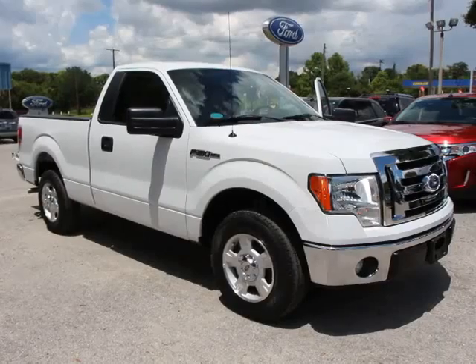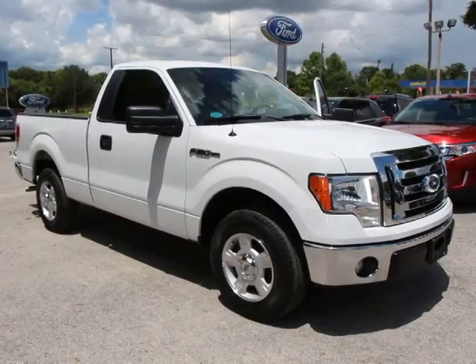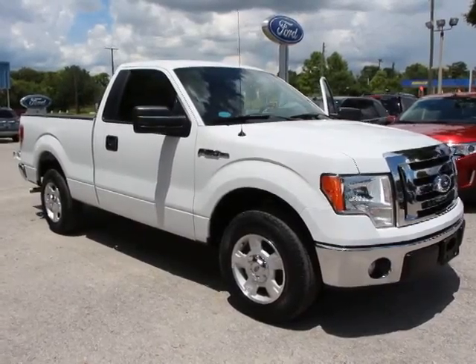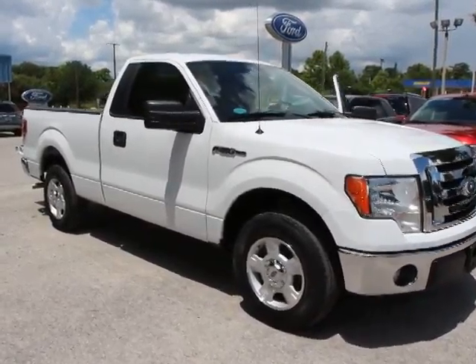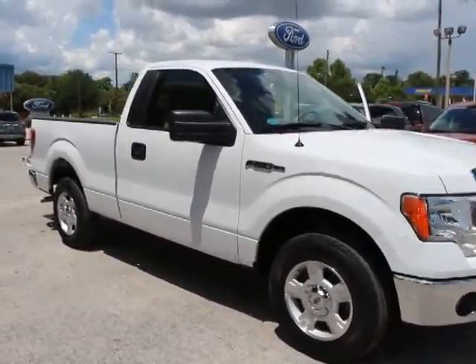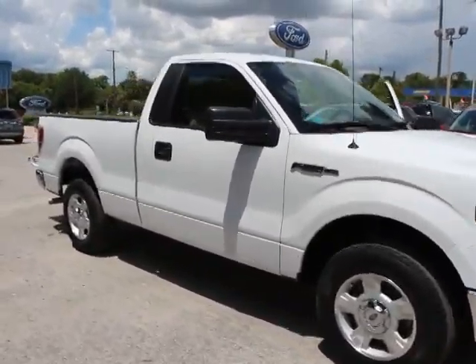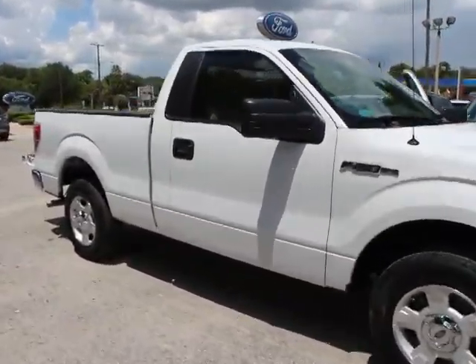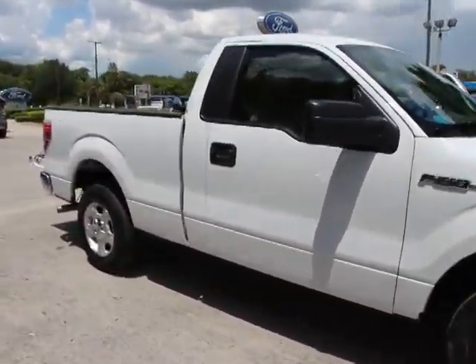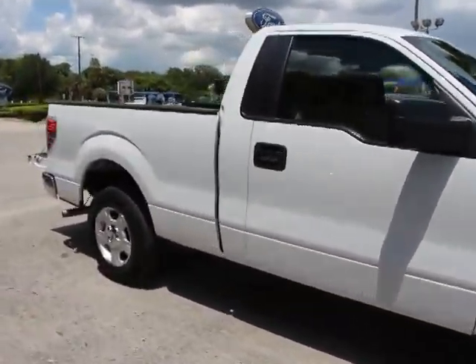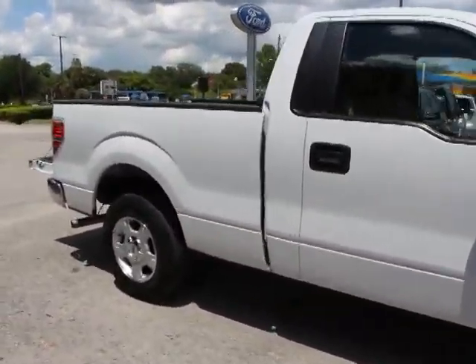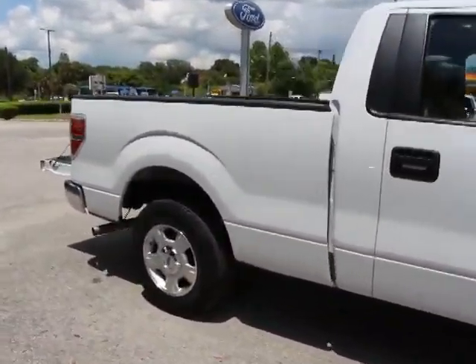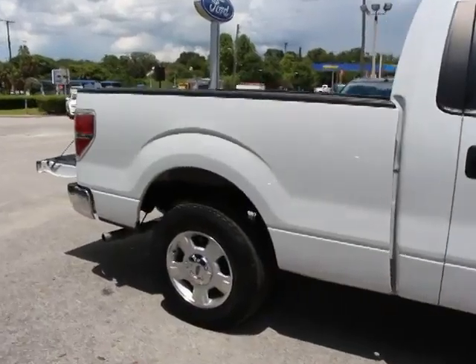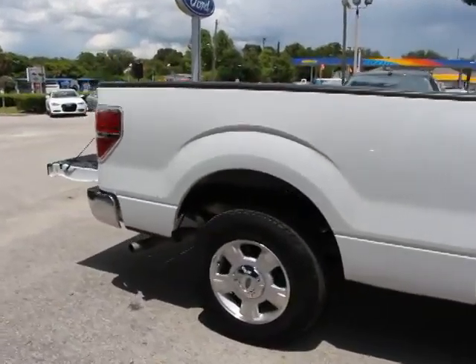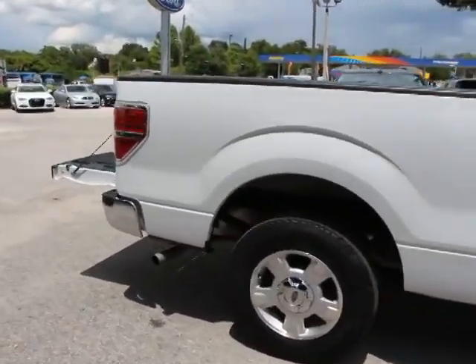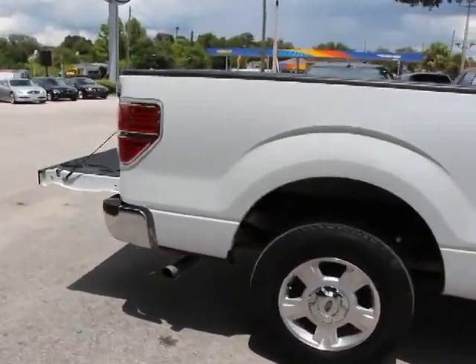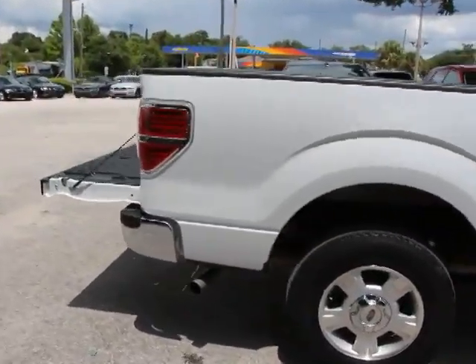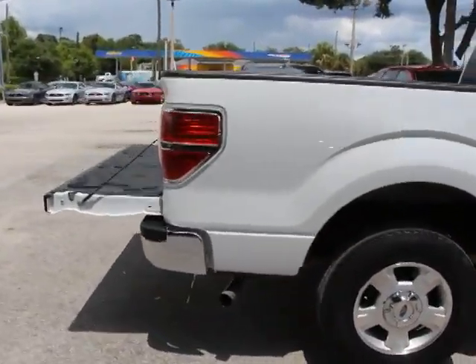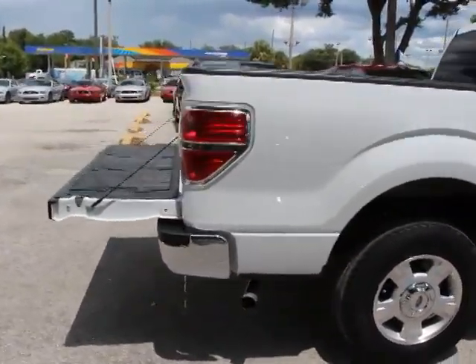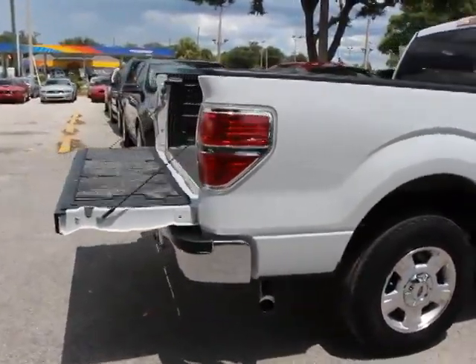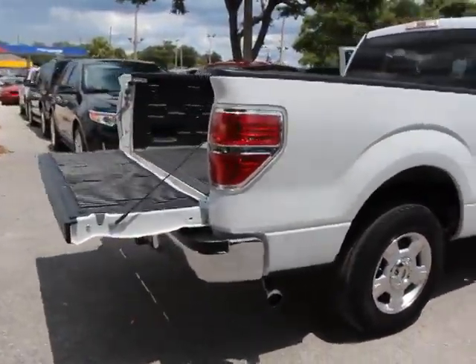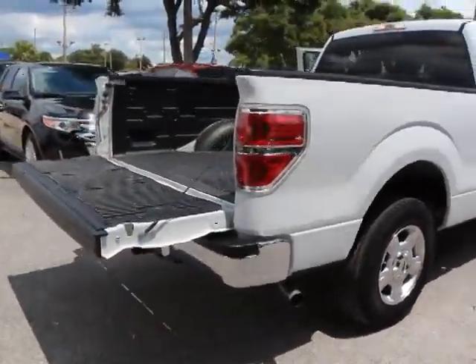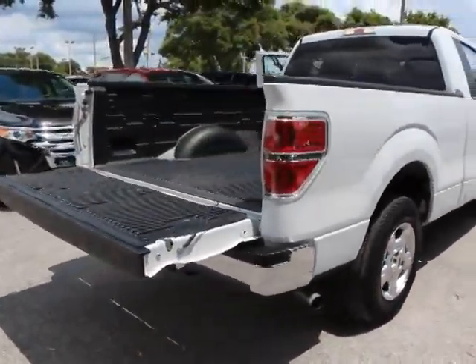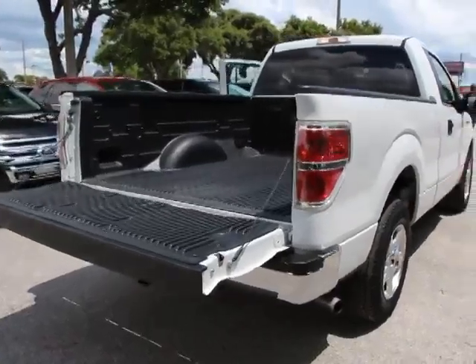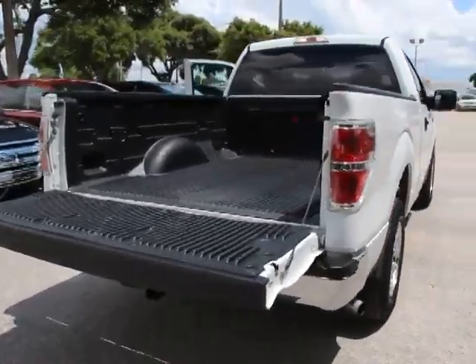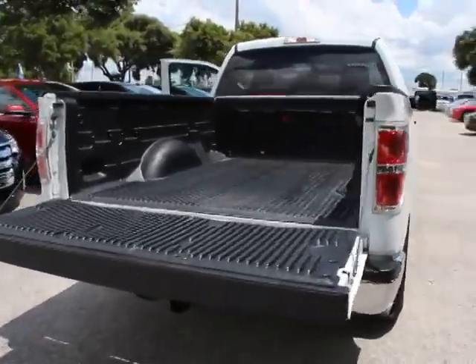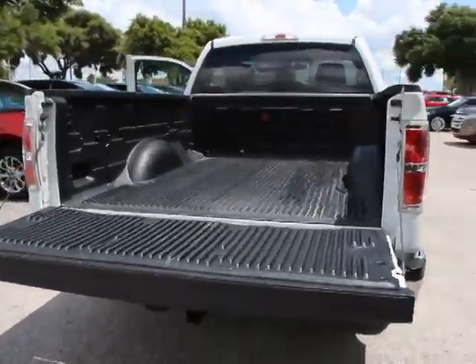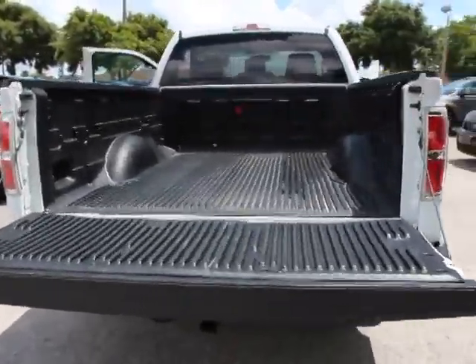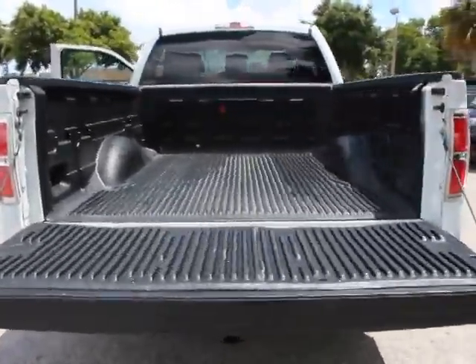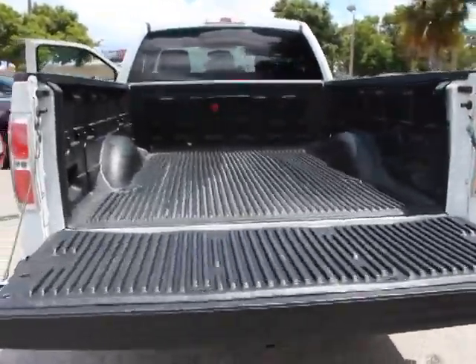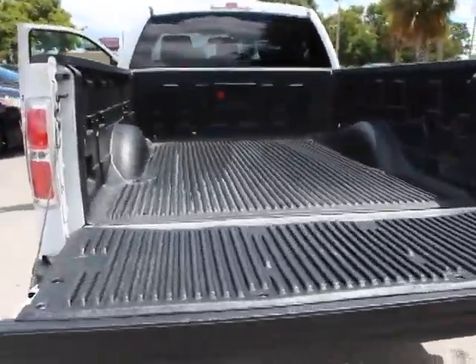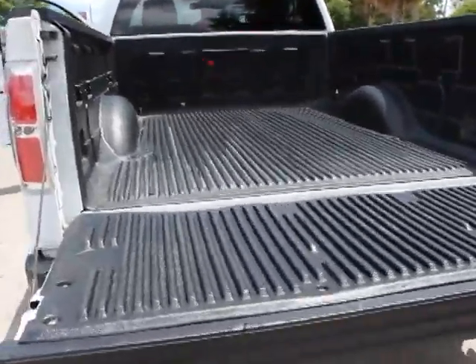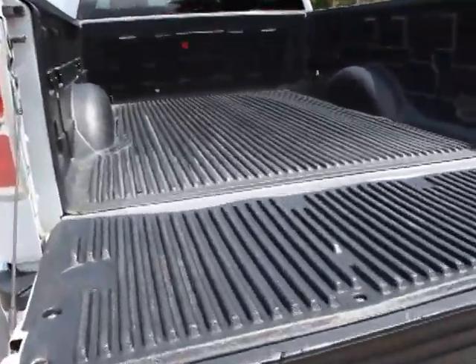2011 F-150. A Ford F-150 knows how to handle any situation. It's built to follow orders, no whining, and is priced below $20,000. This vehicle has less than 80,000 miles.